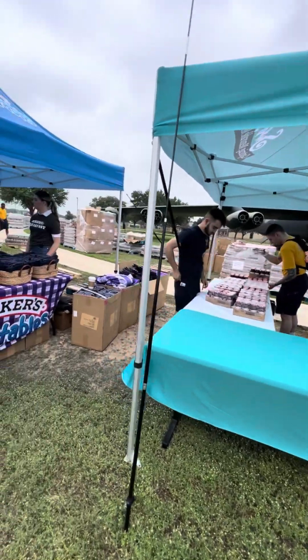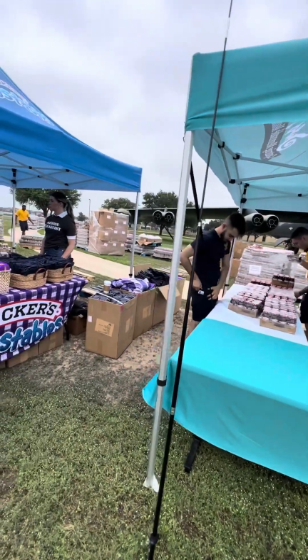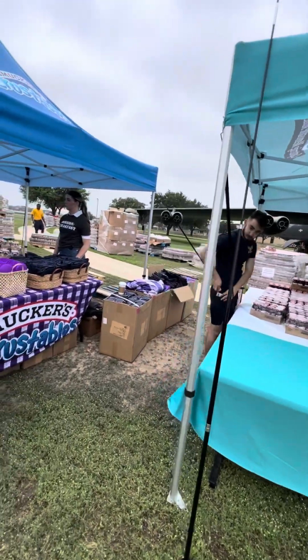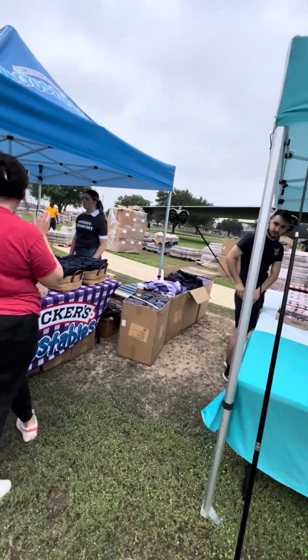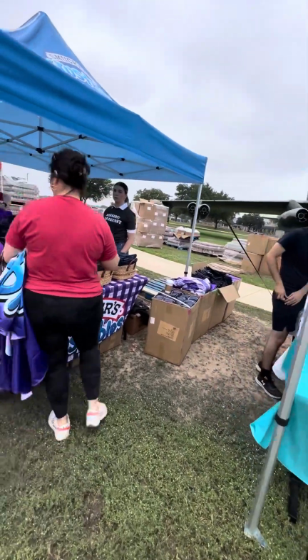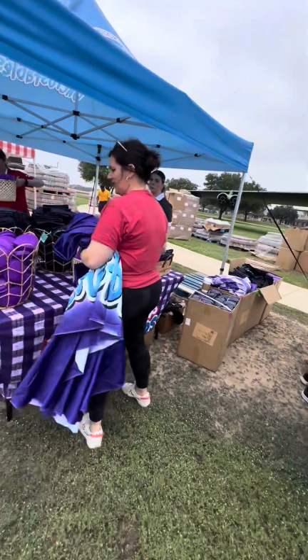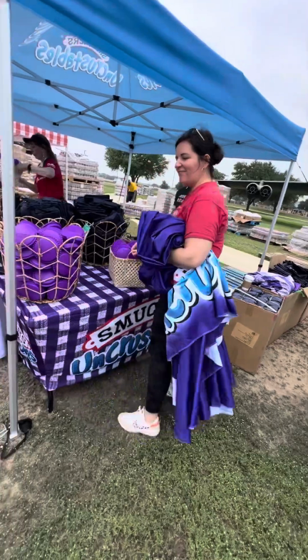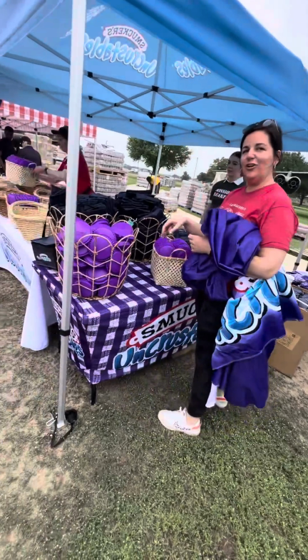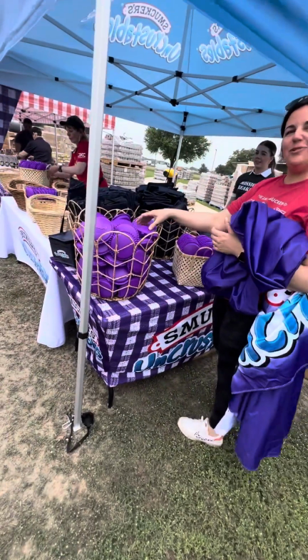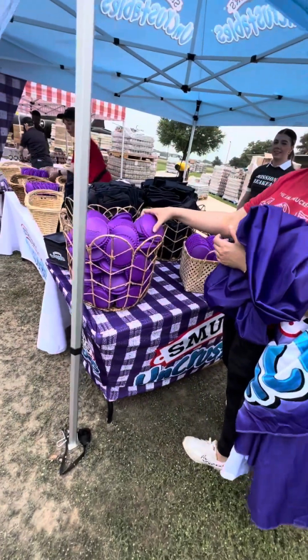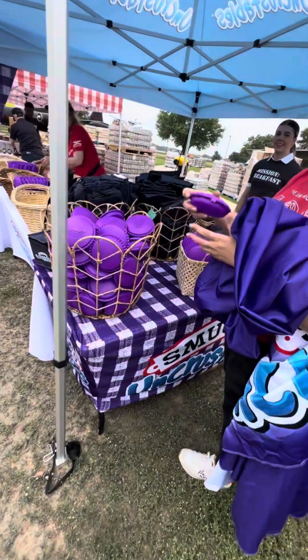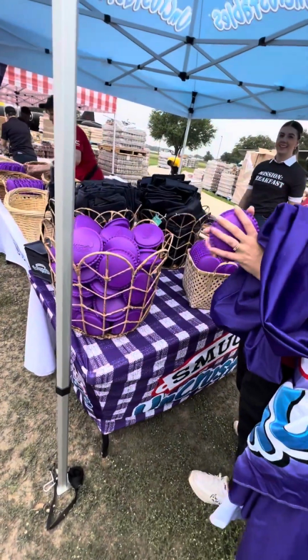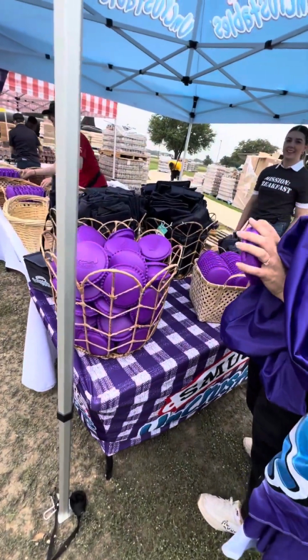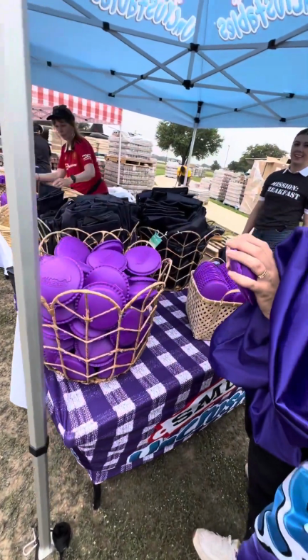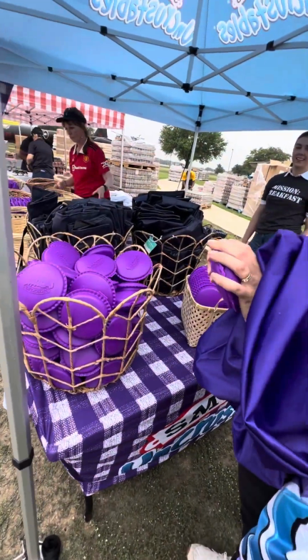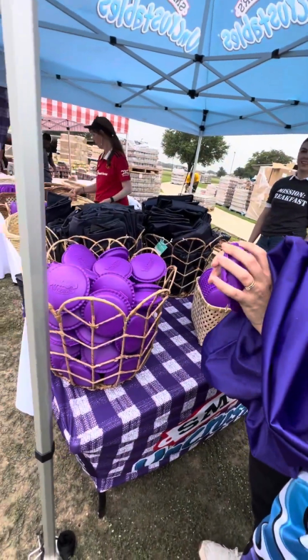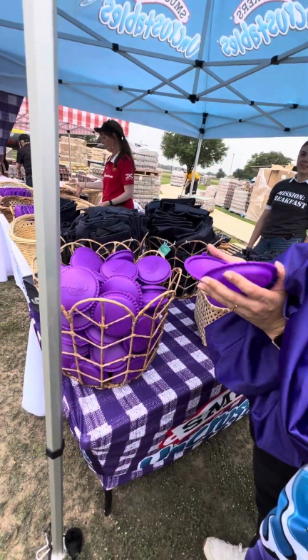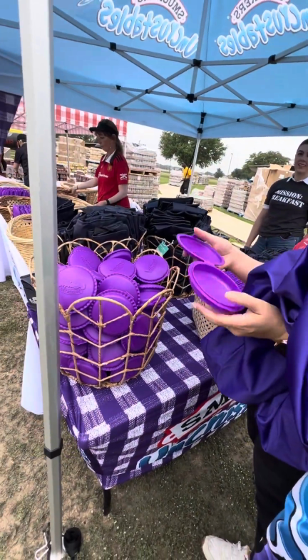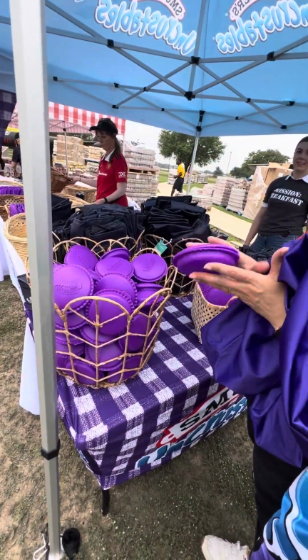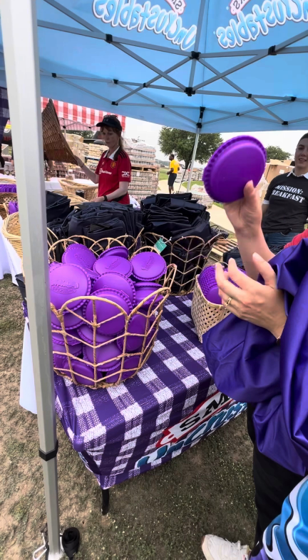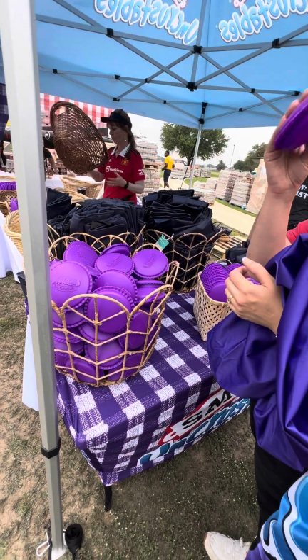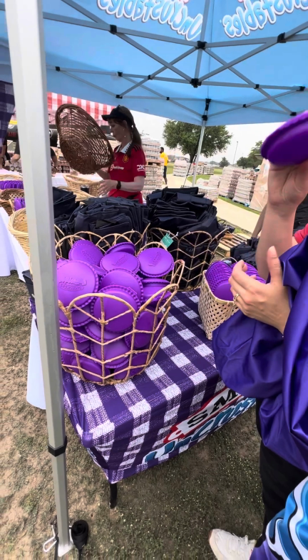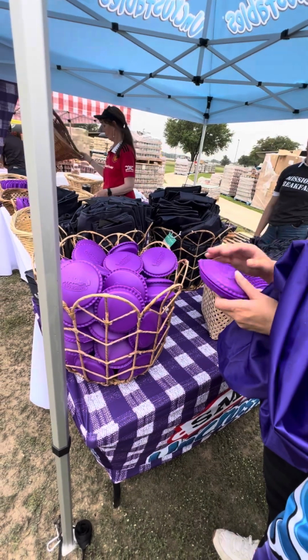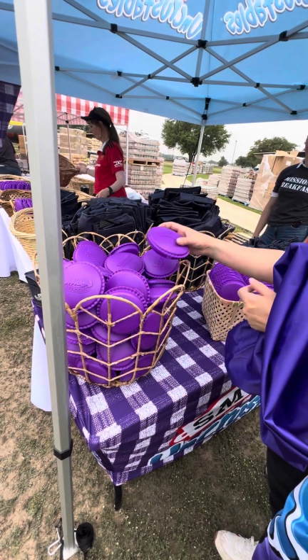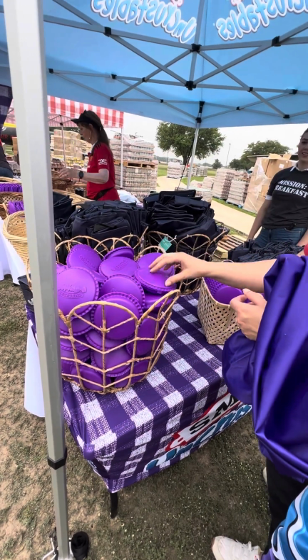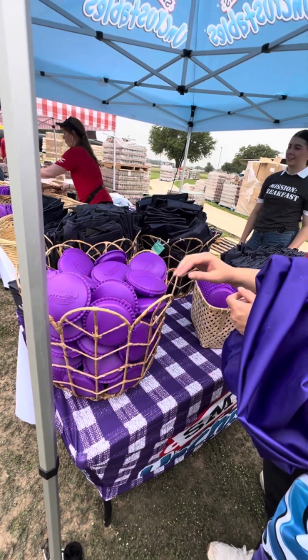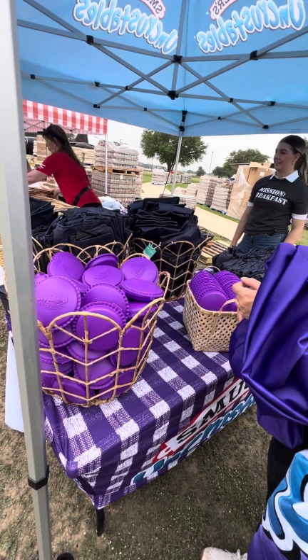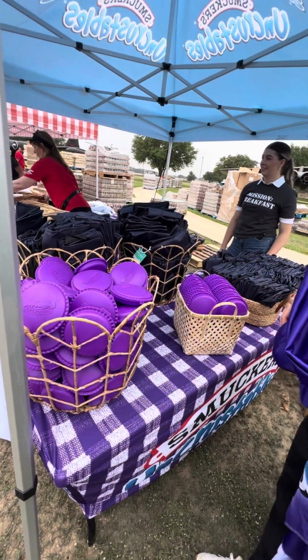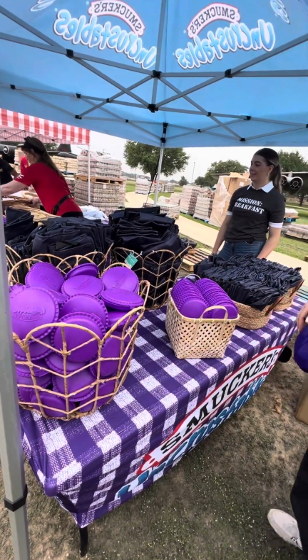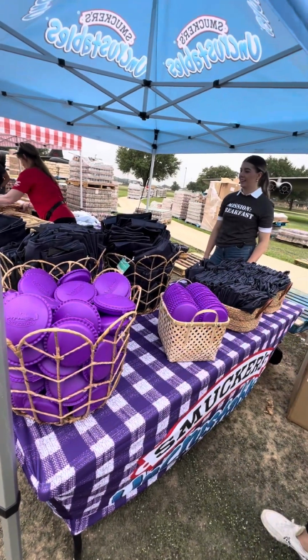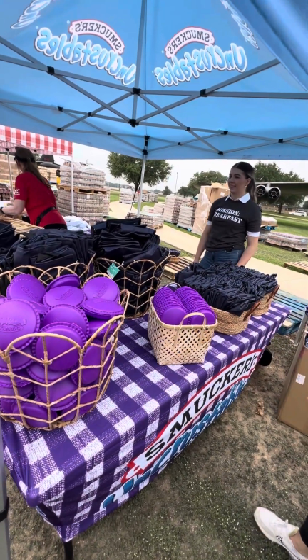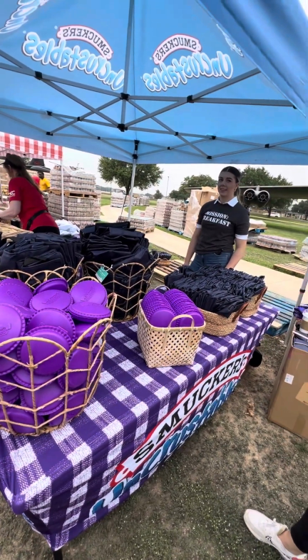Sandwich molds — is that what they are? Your Uncrustable holders! Oh, those are cool, isn't that cute? So who's a volunteer and who isn't?